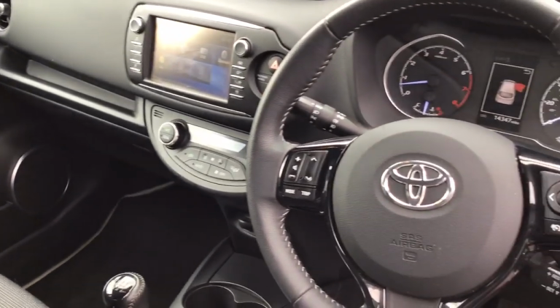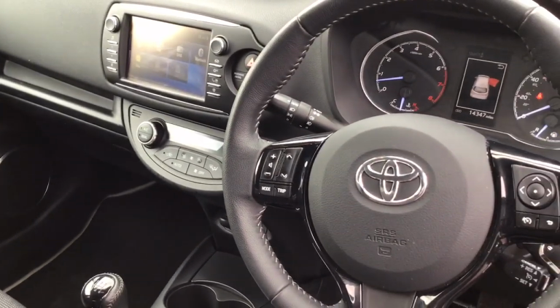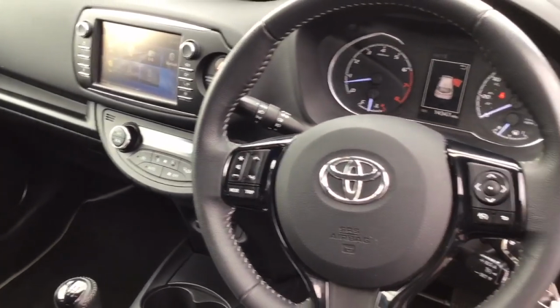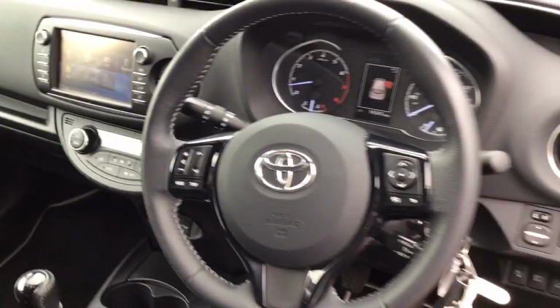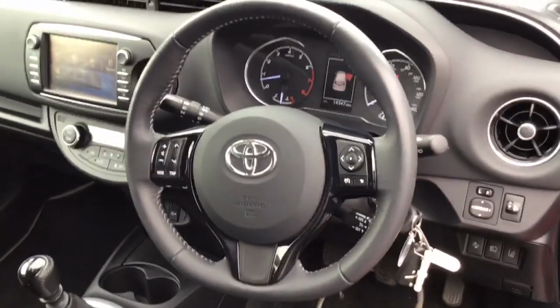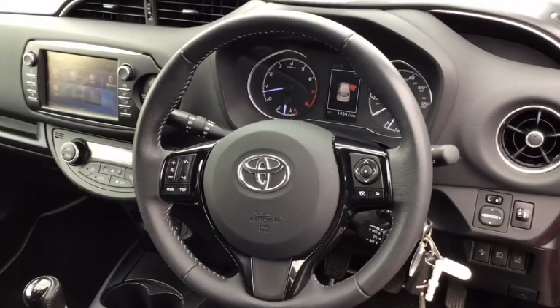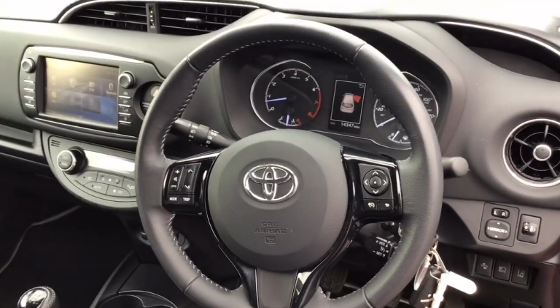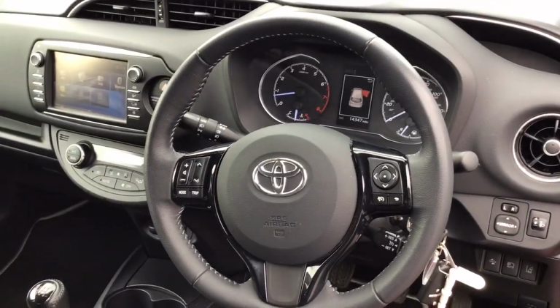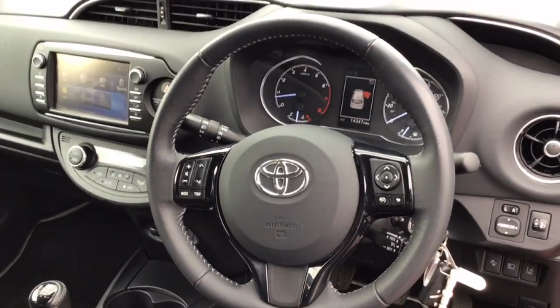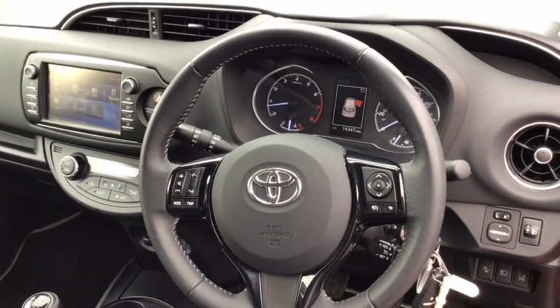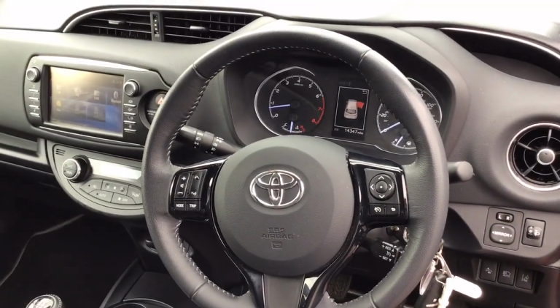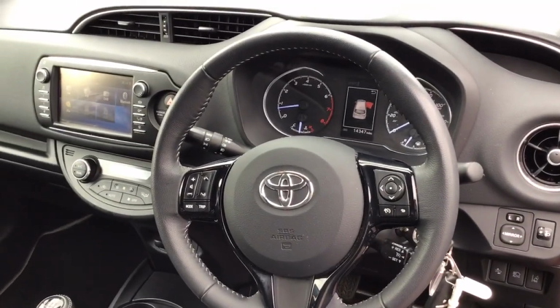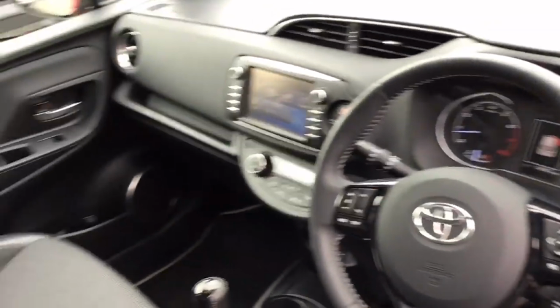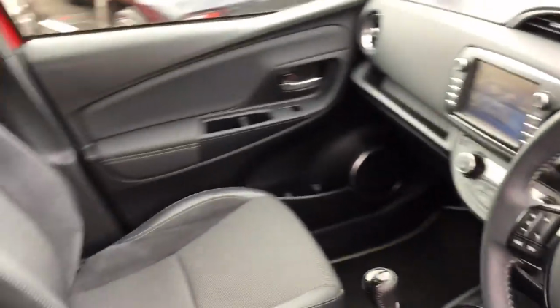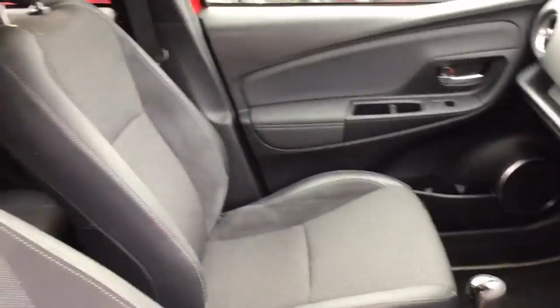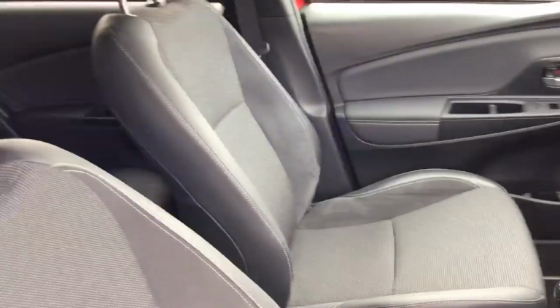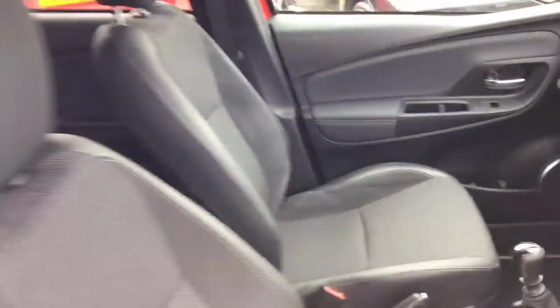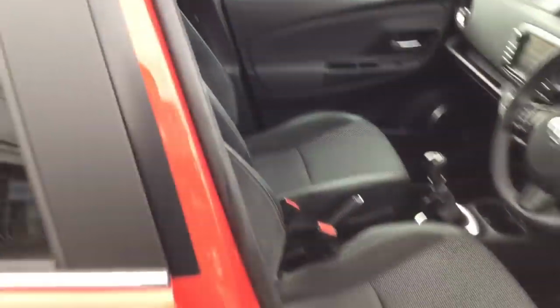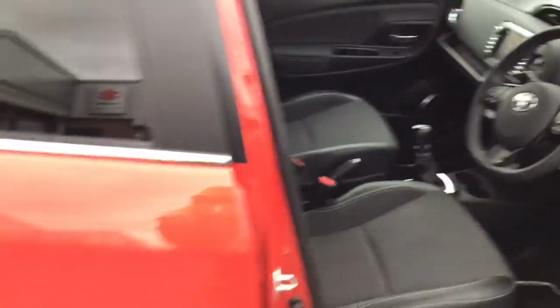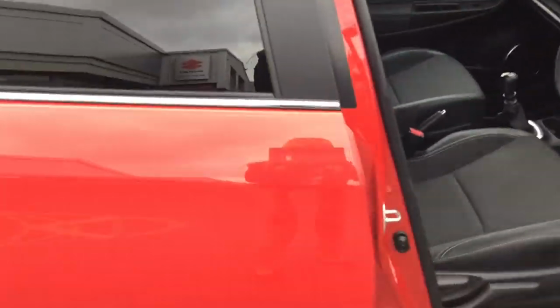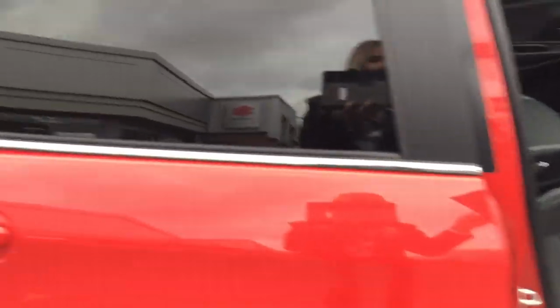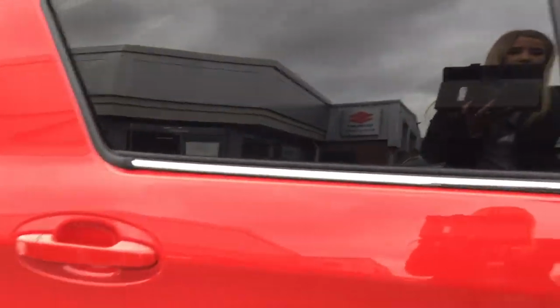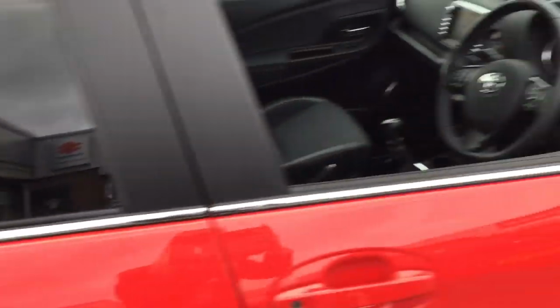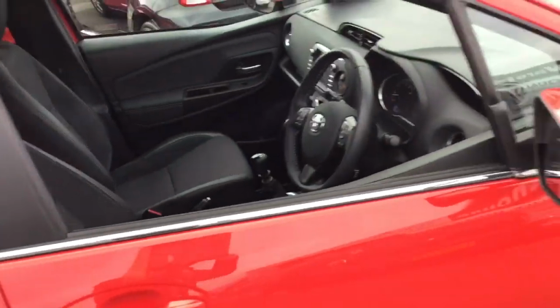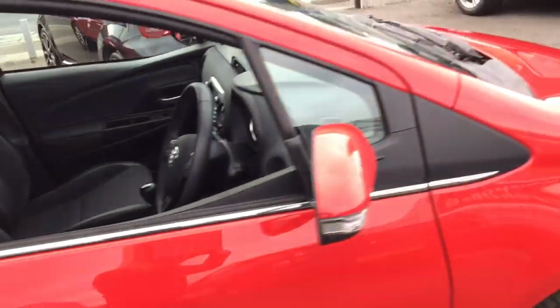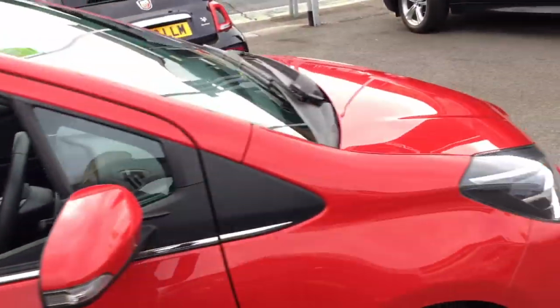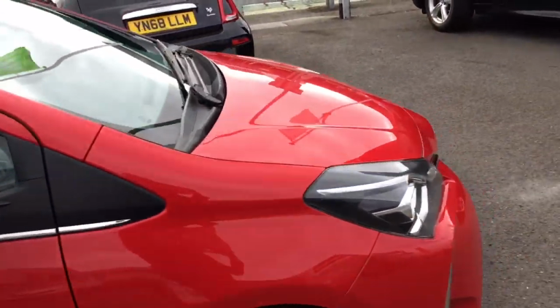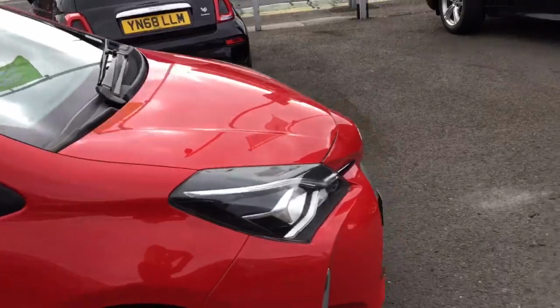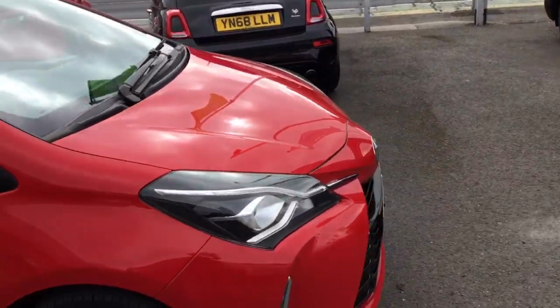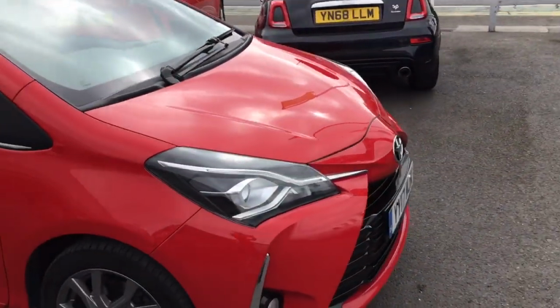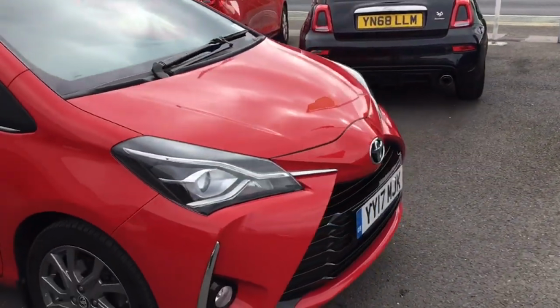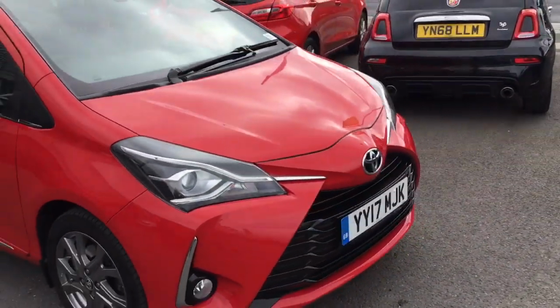It has the controls on the steering wheel, including cruise control. It's a 1.5 litre petrol engine with six gears.